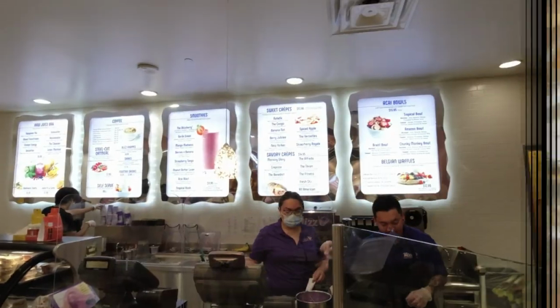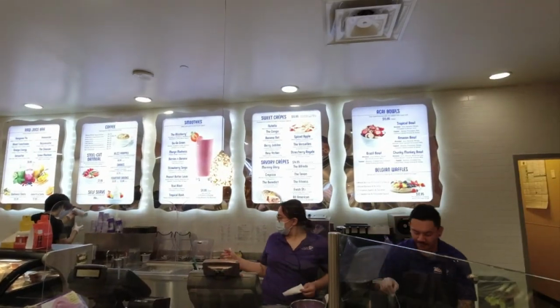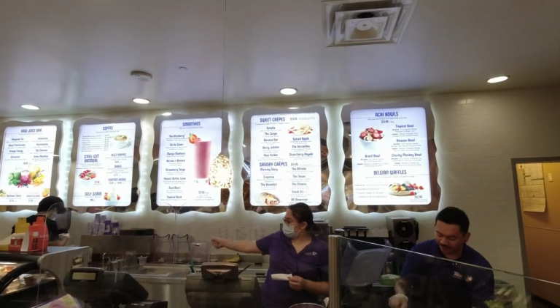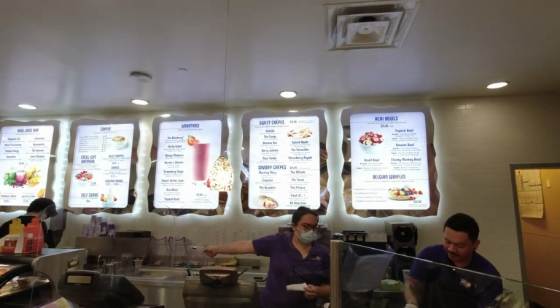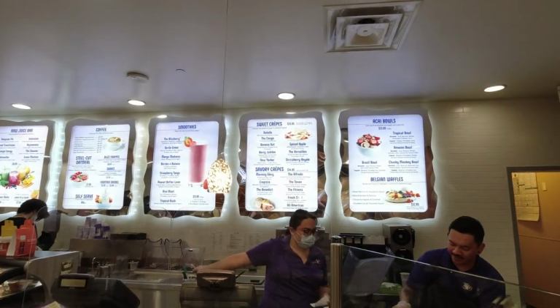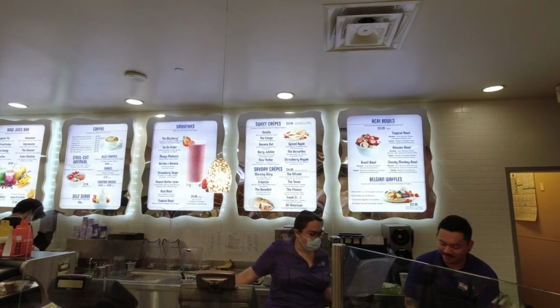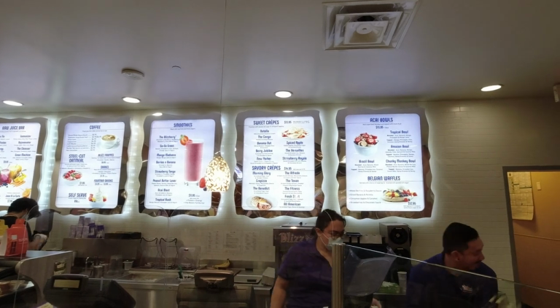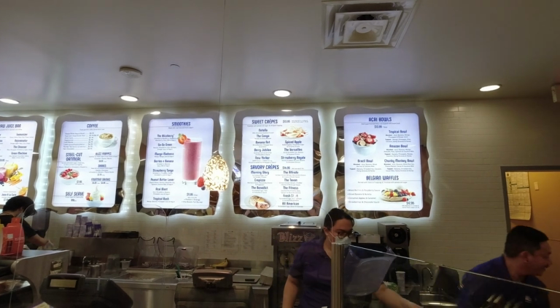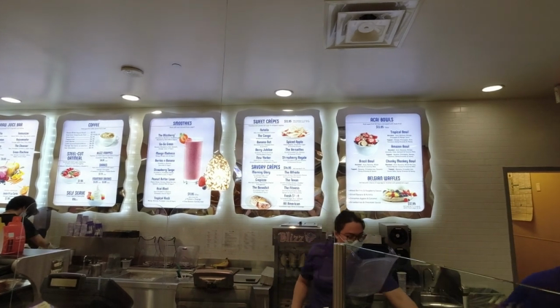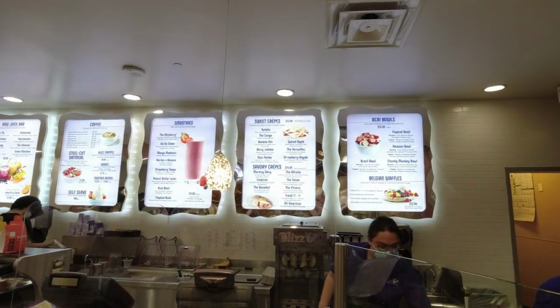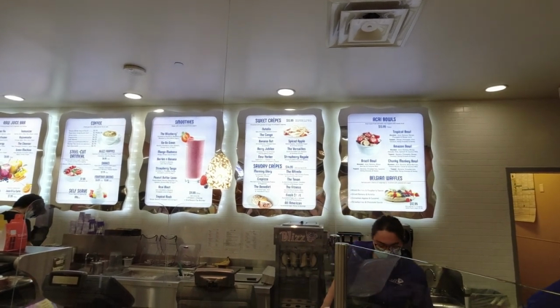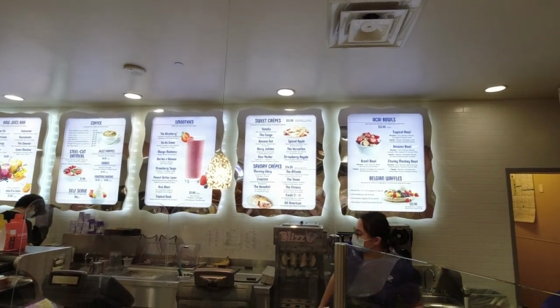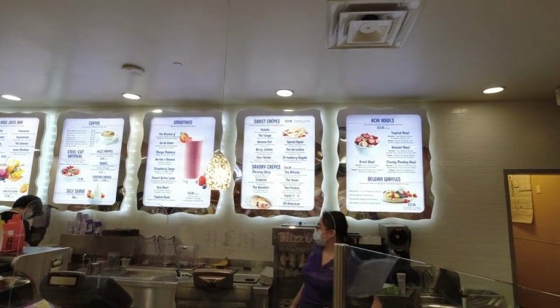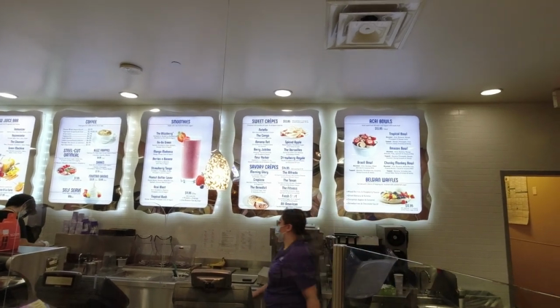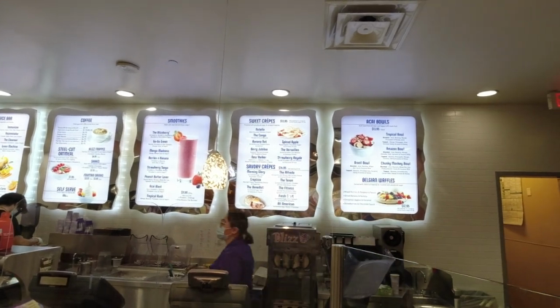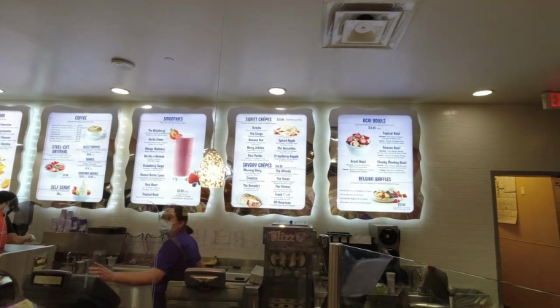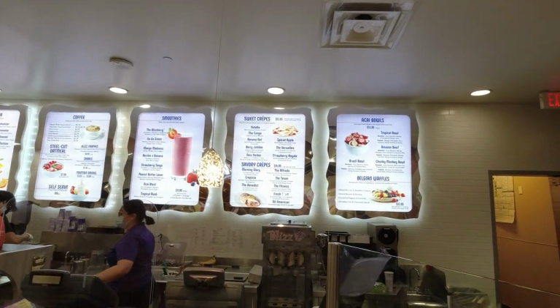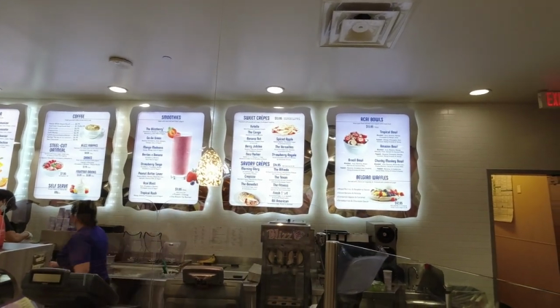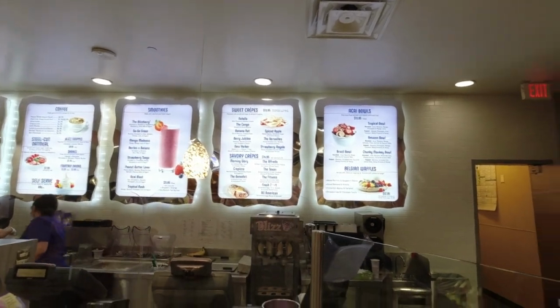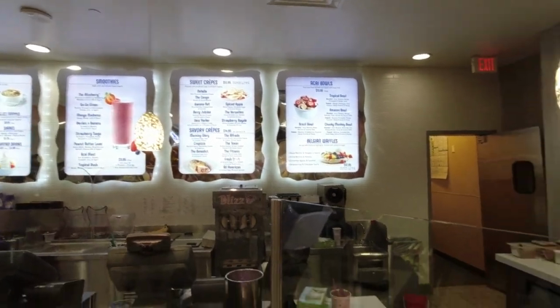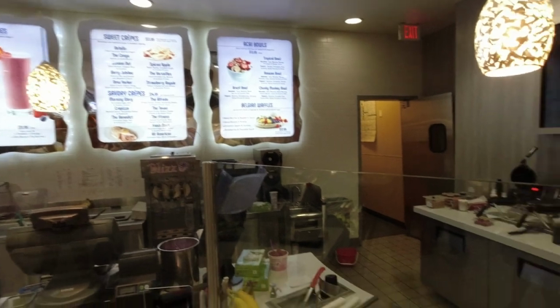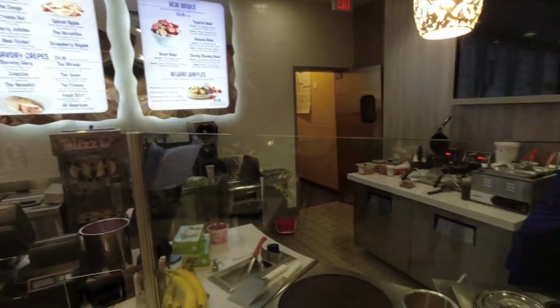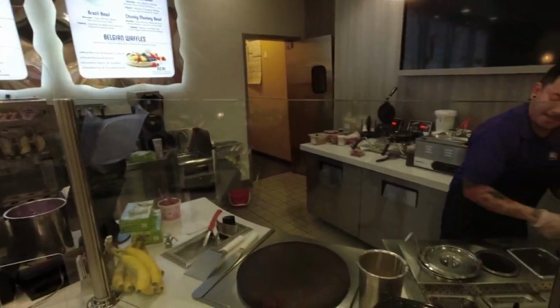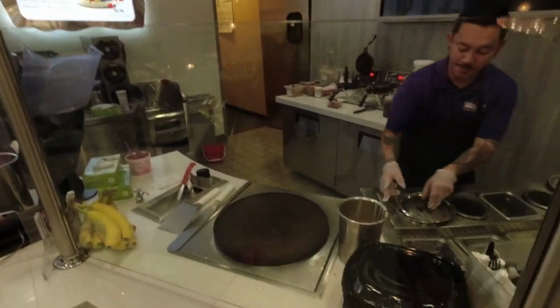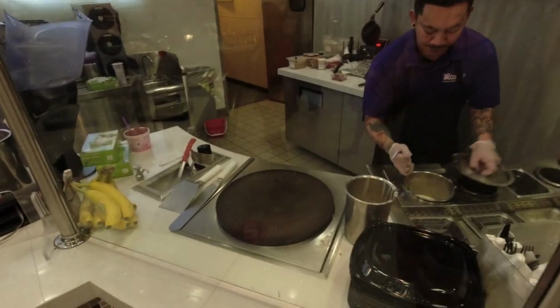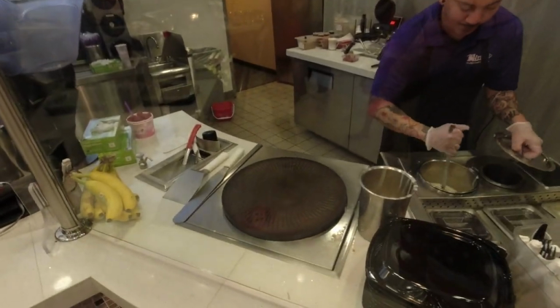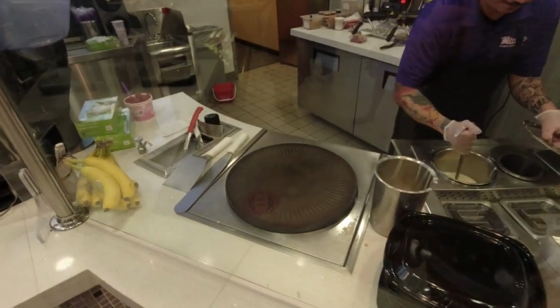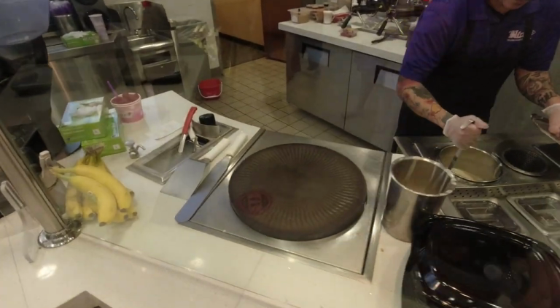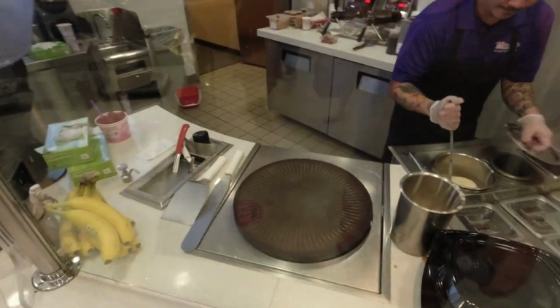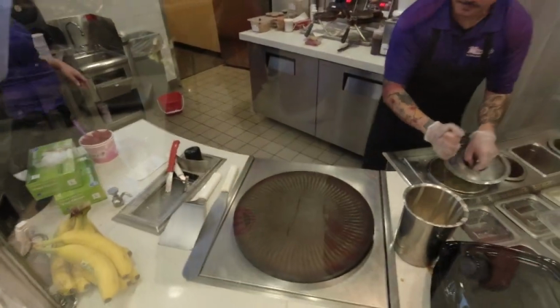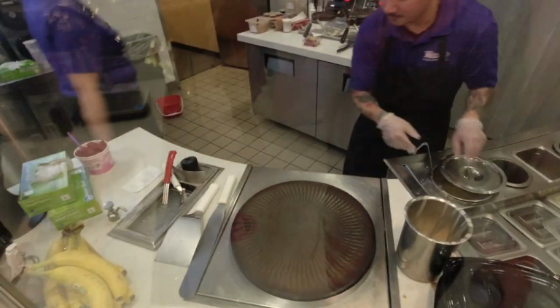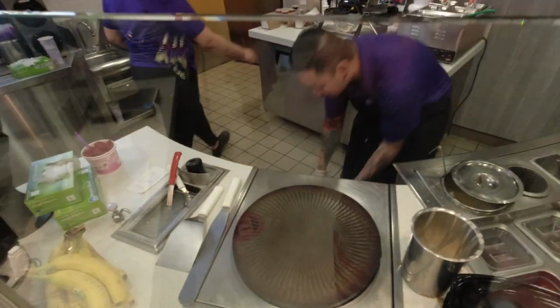I got myself the New Yorker, which is sweet cream cheese filling, sliced strawberries, raspberry sauce, and it's going to have powdered sugar and whipped cream on top. They're going to make it for us right here — we're going to watch them do it.